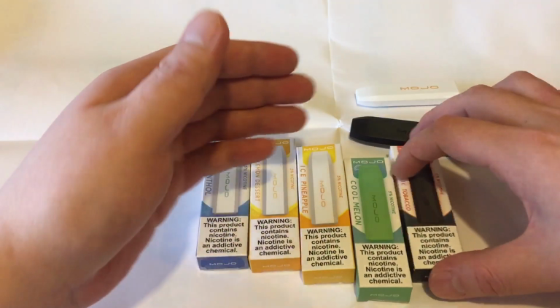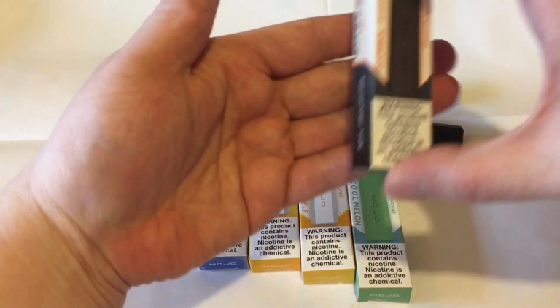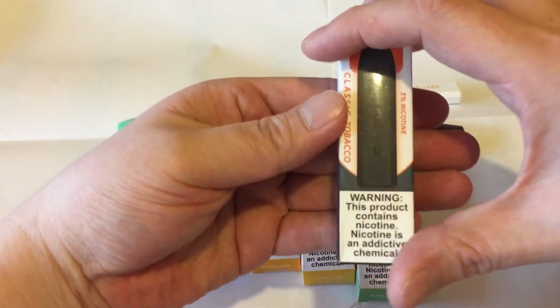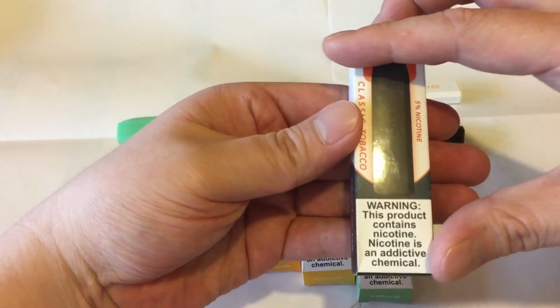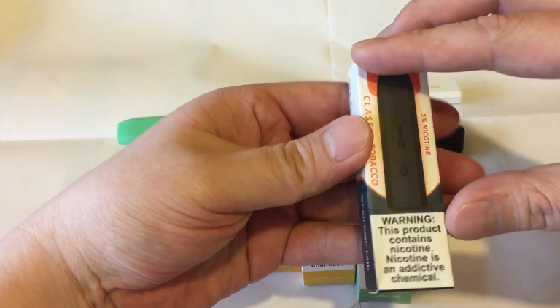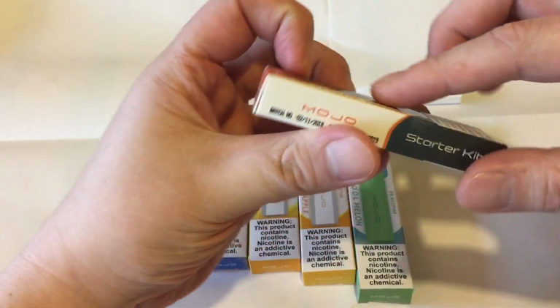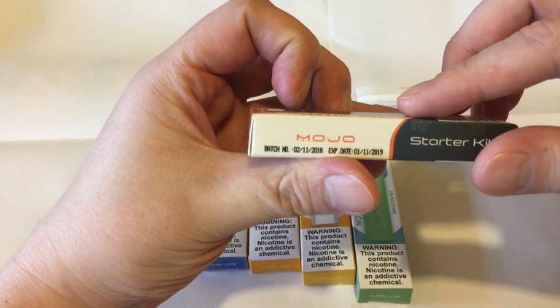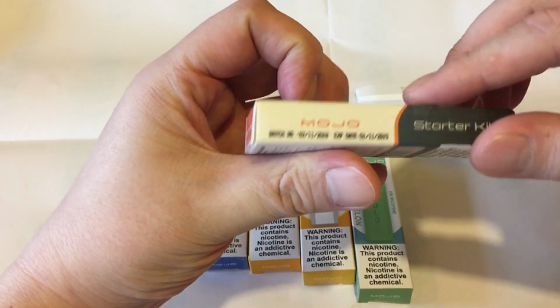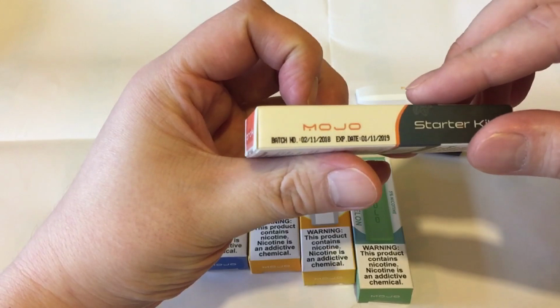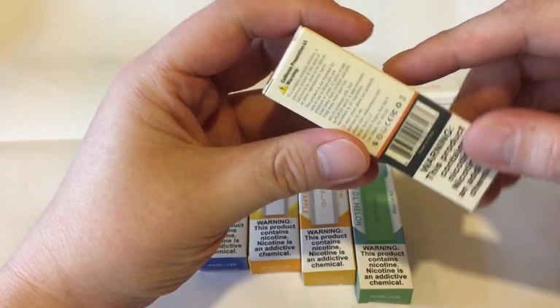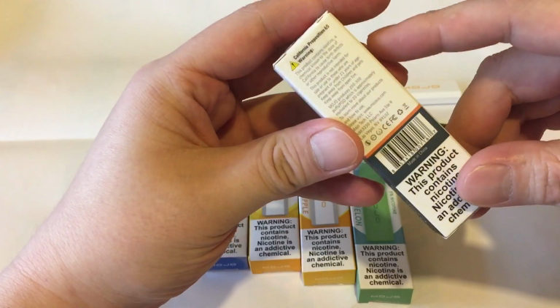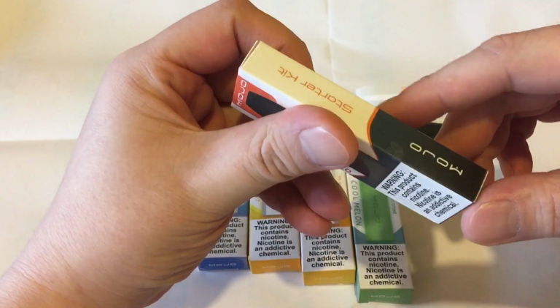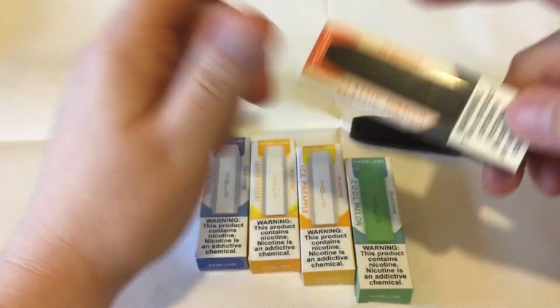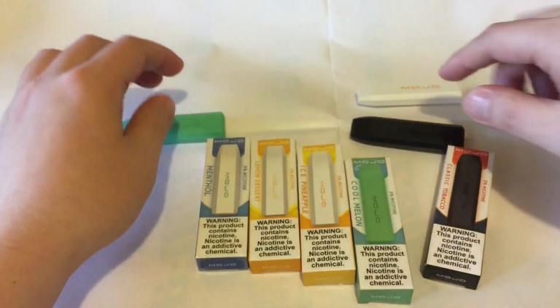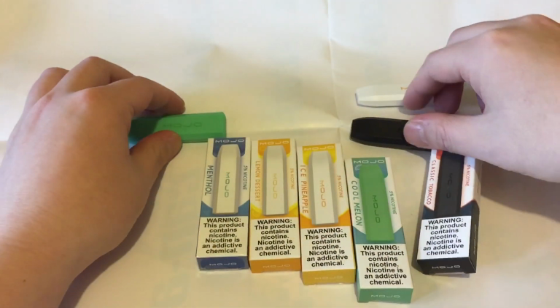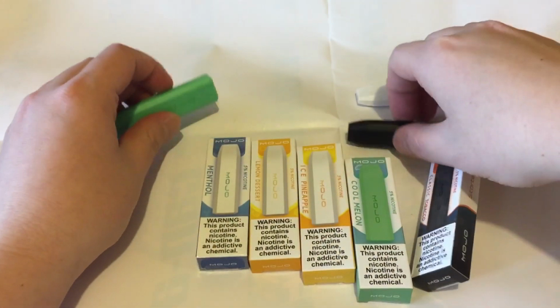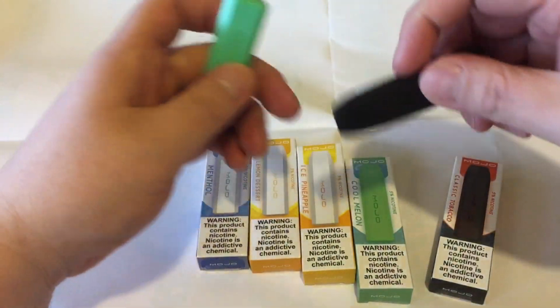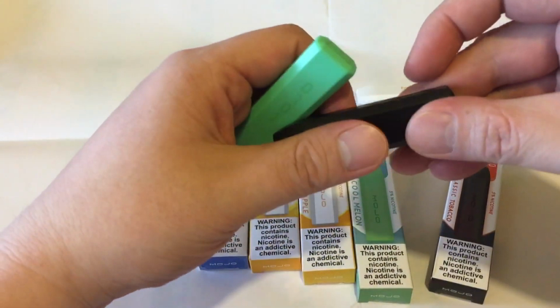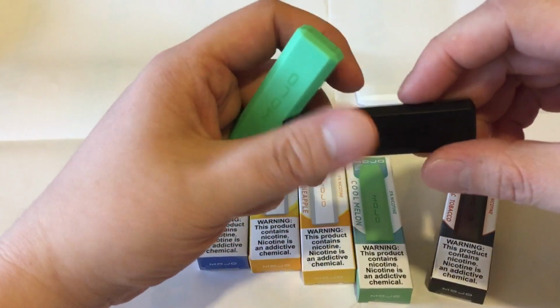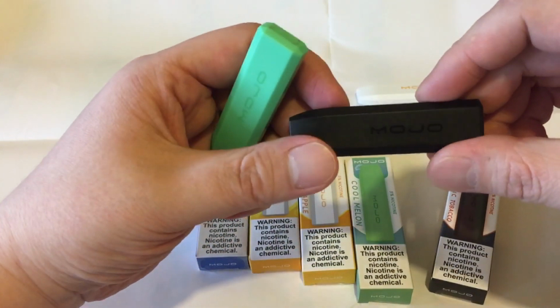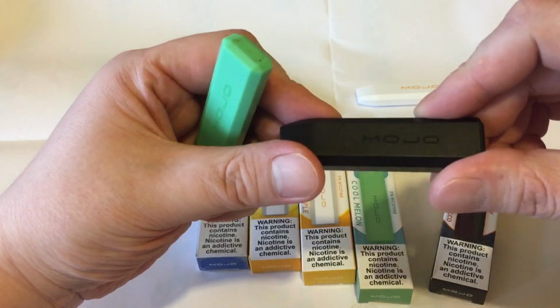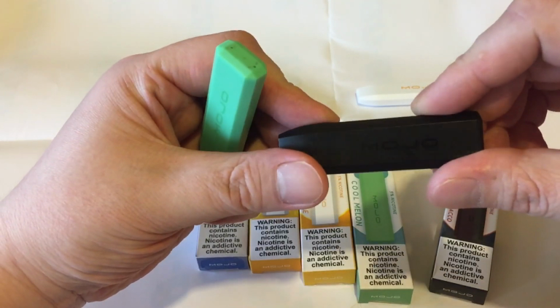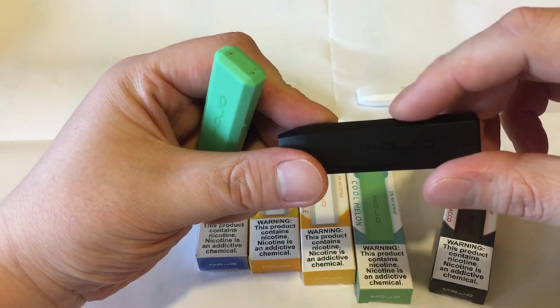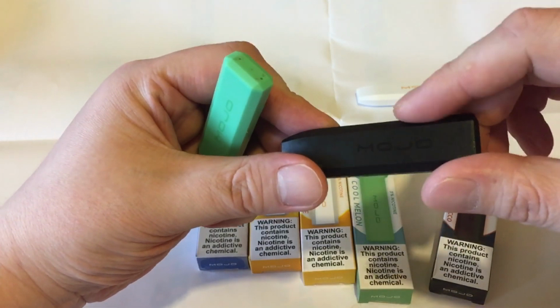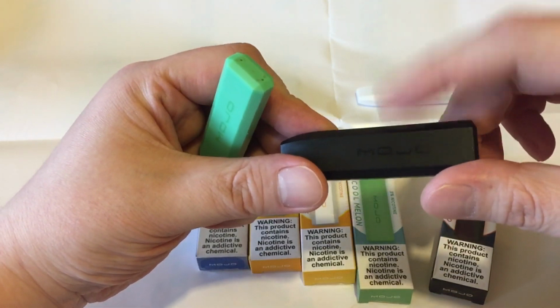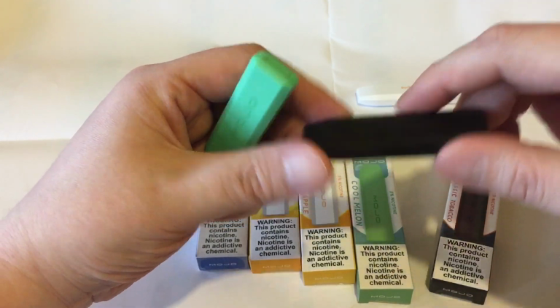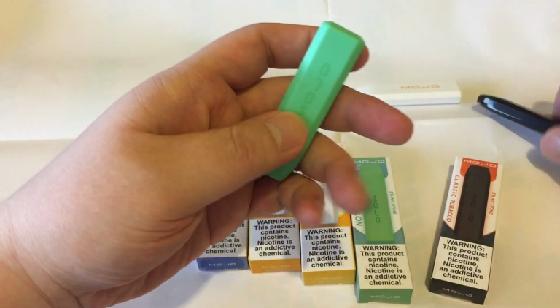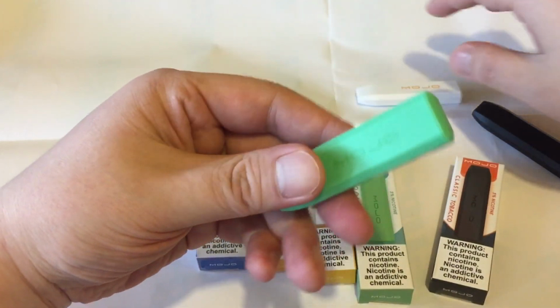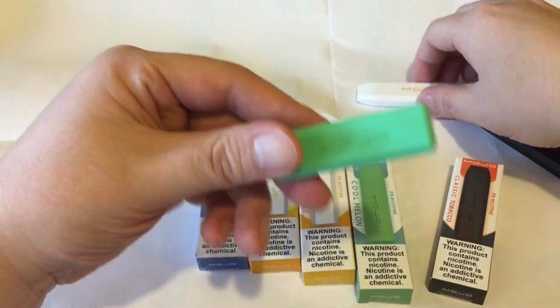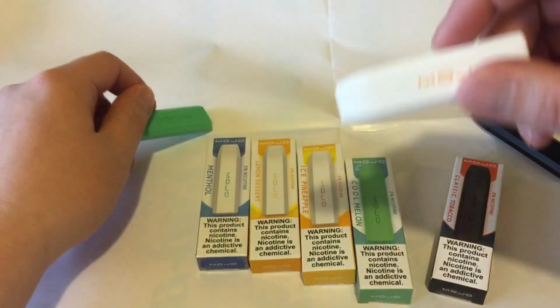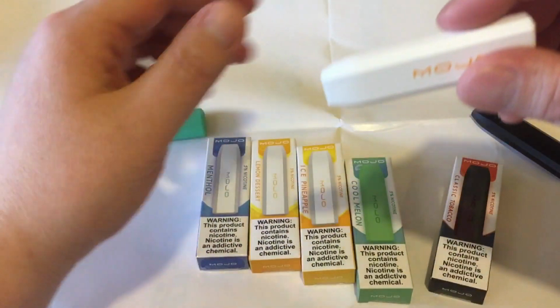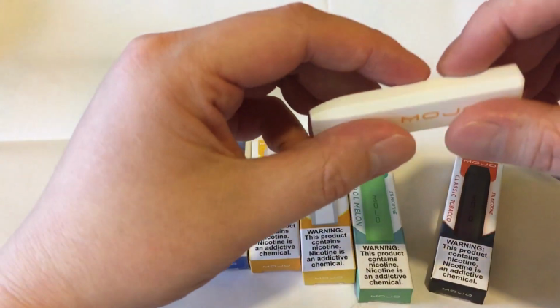Each box contains their warning, batch number, and expiration date. Each pod looks like a USB stick. This is the Classic Tobacco, Cool Melon, and Ice Pineapple.